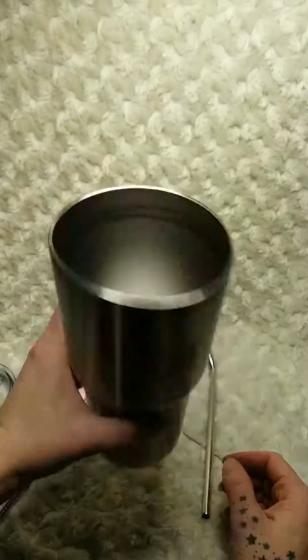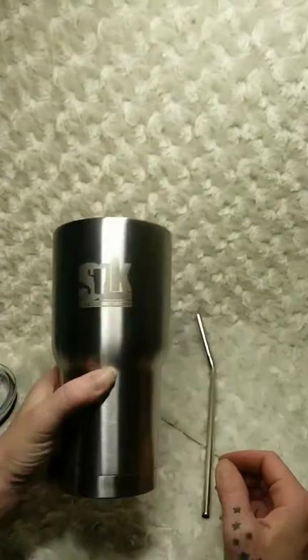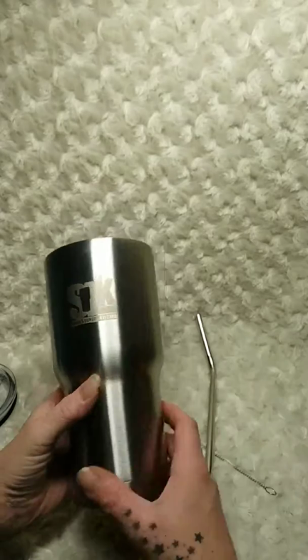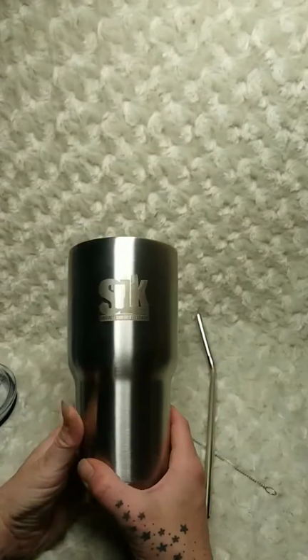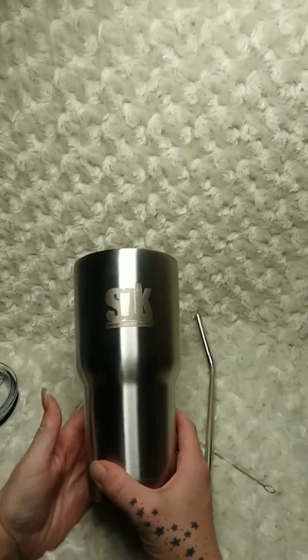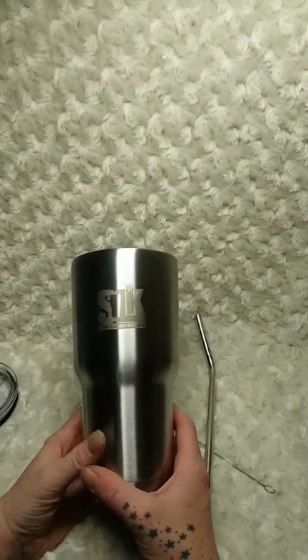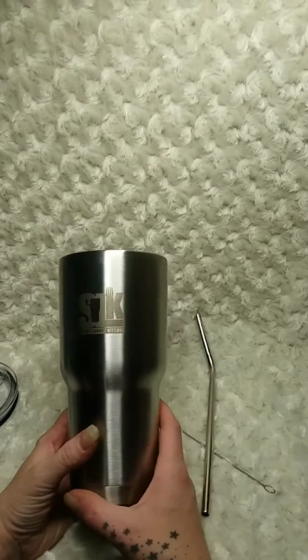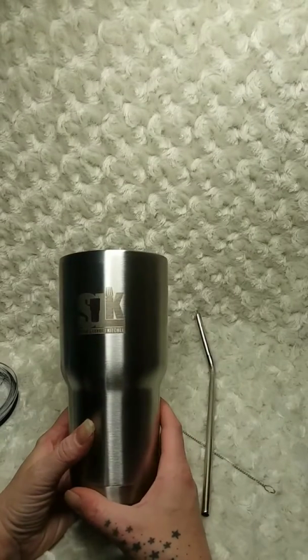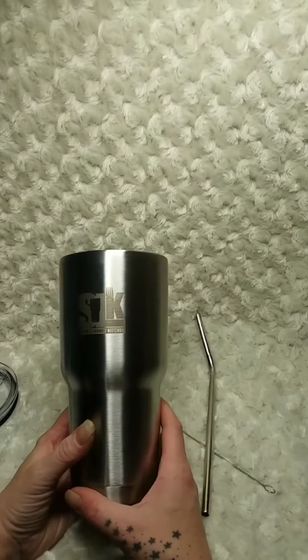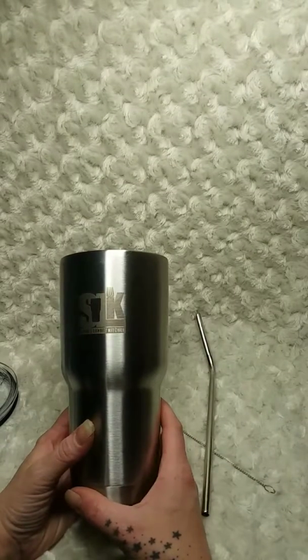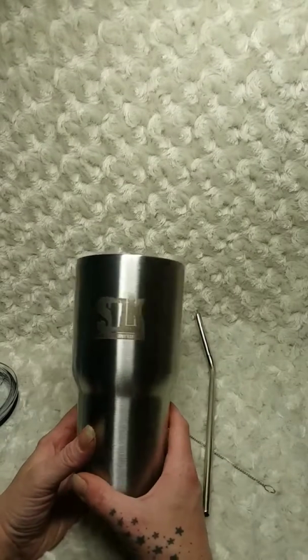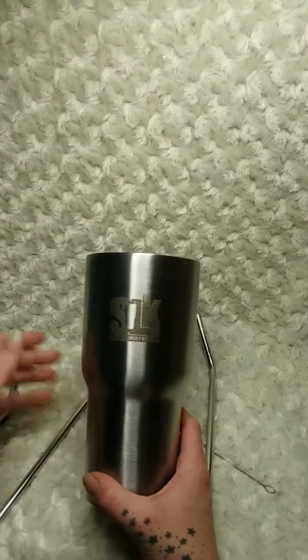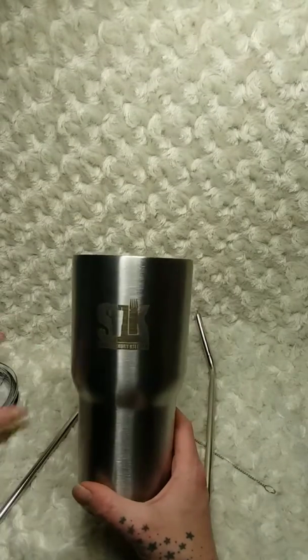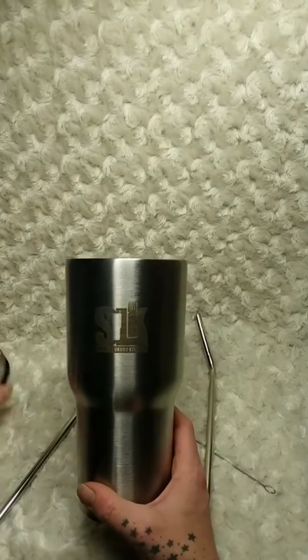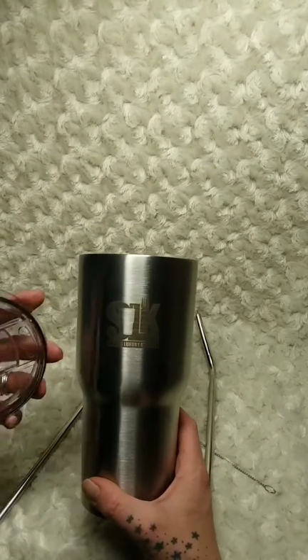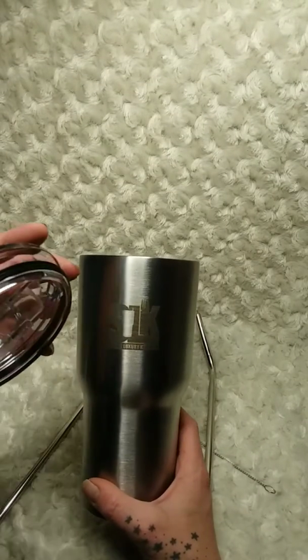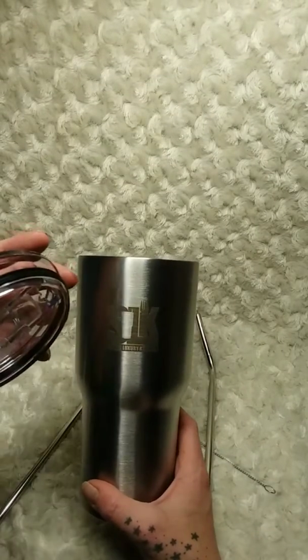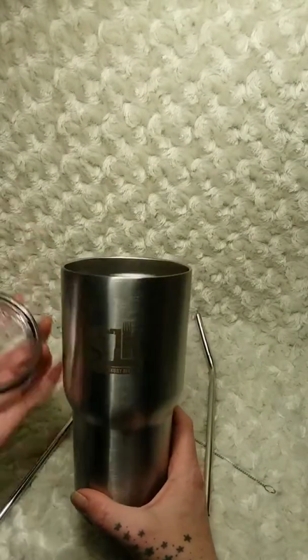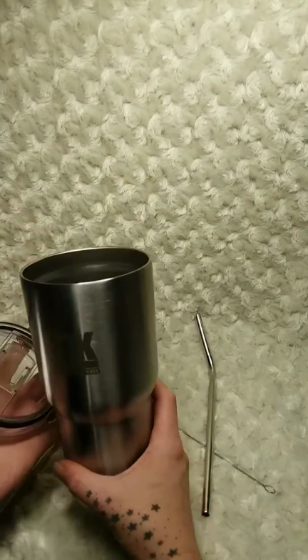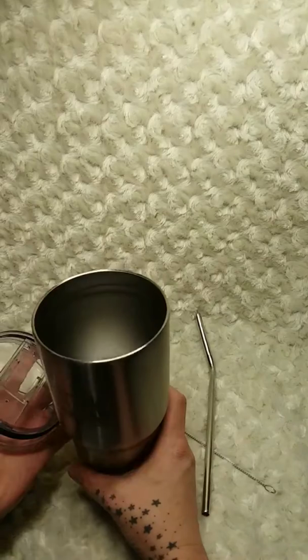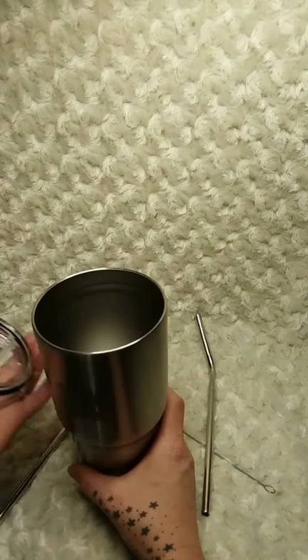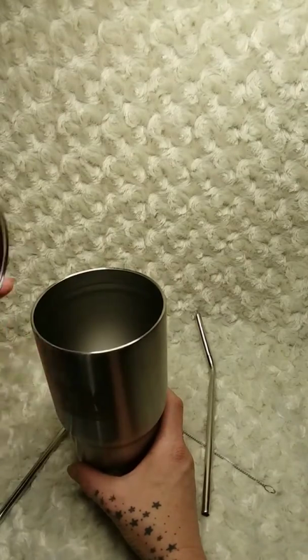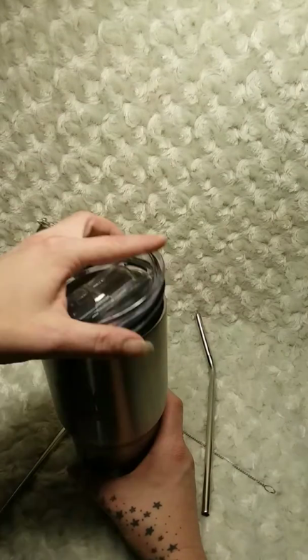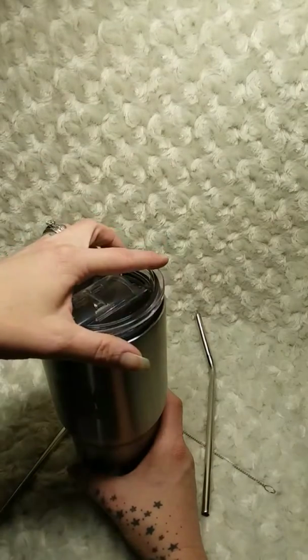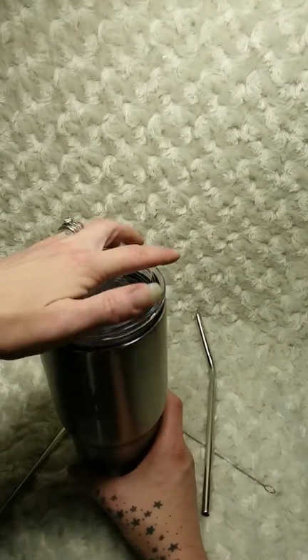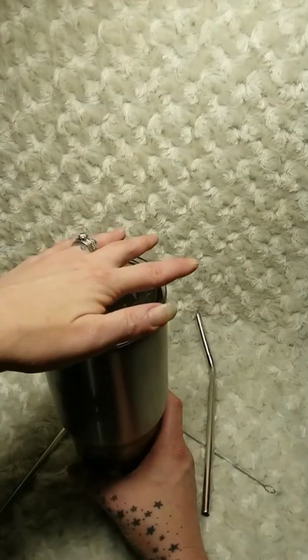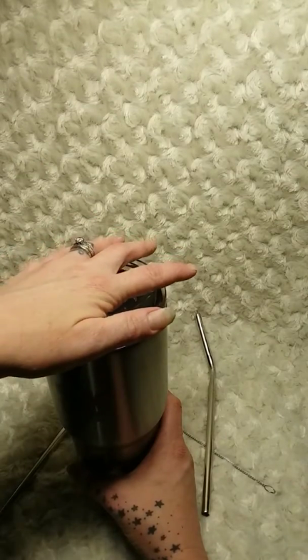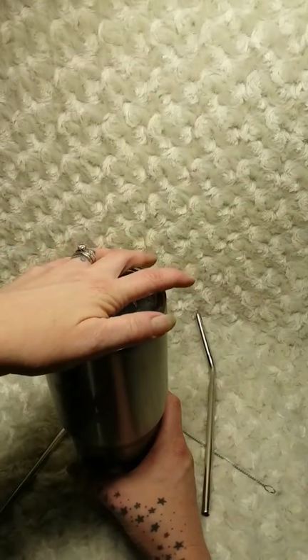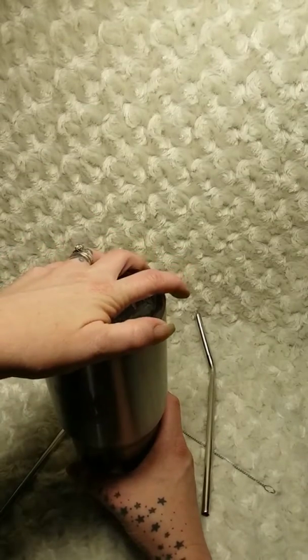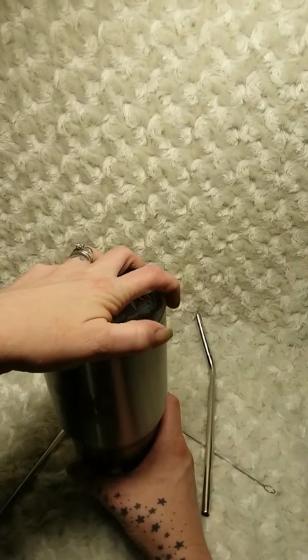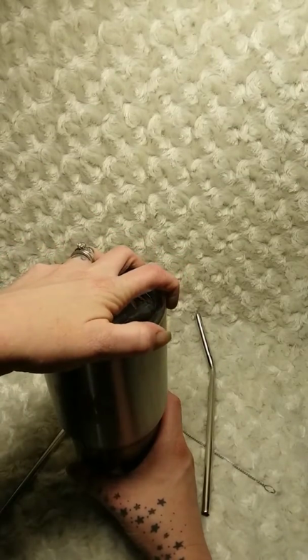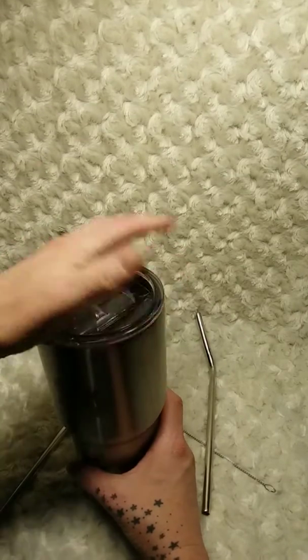It's double walled and vacuum sealed, so you don't have to worry about spills, sweating, or condensation.